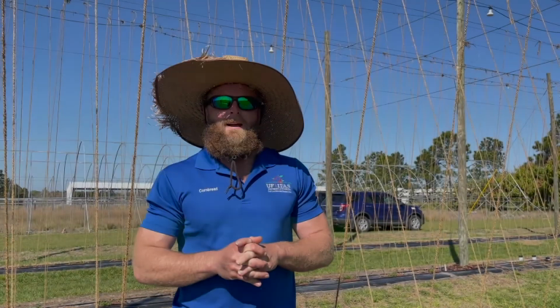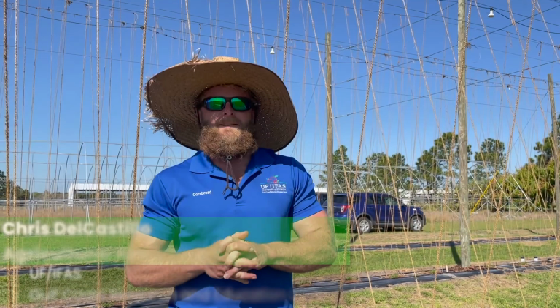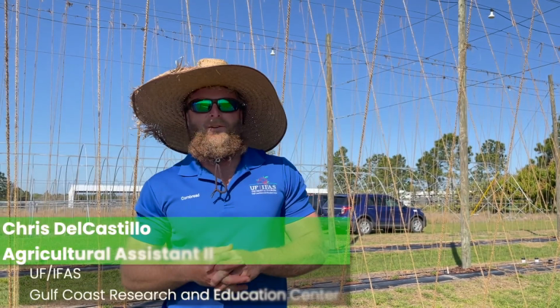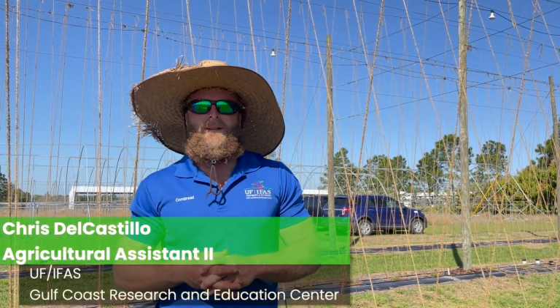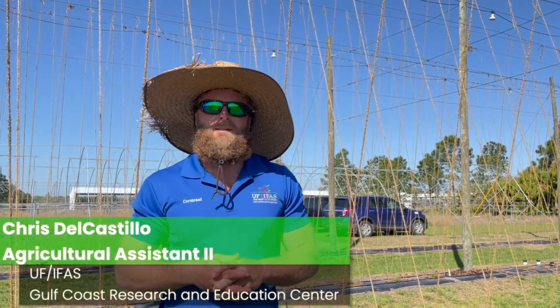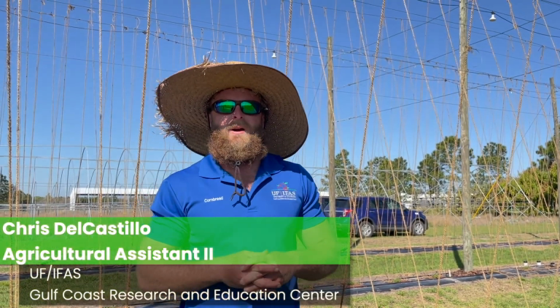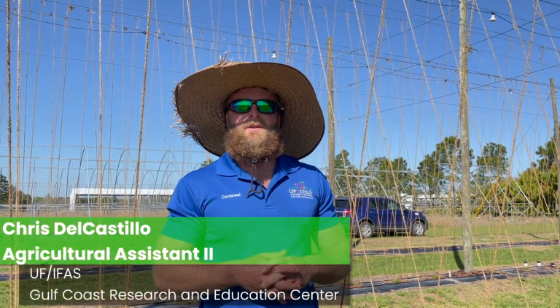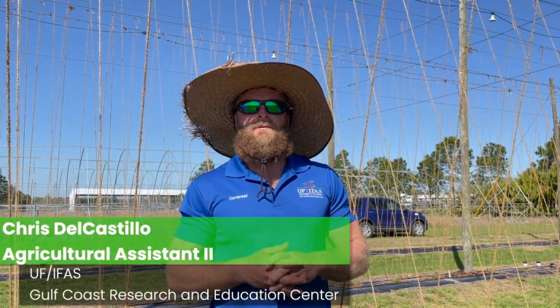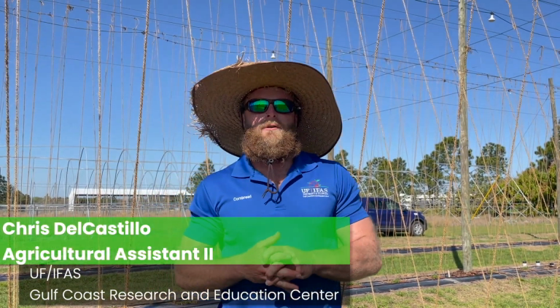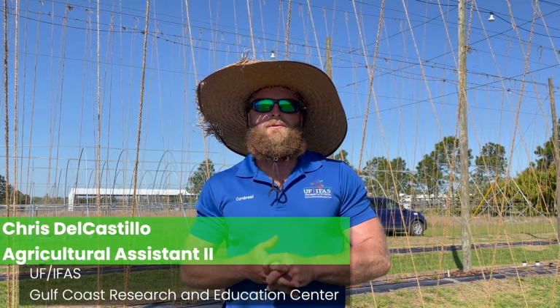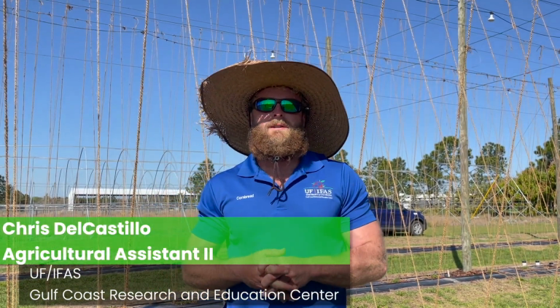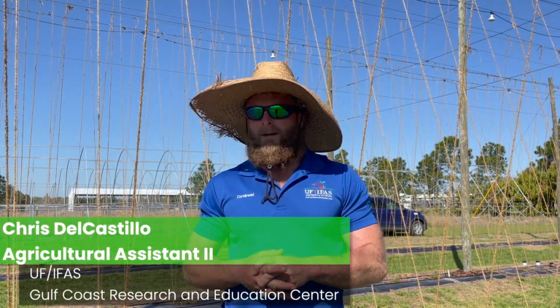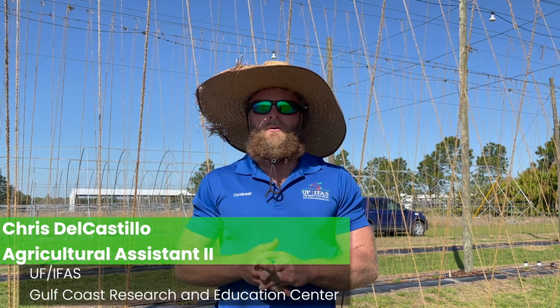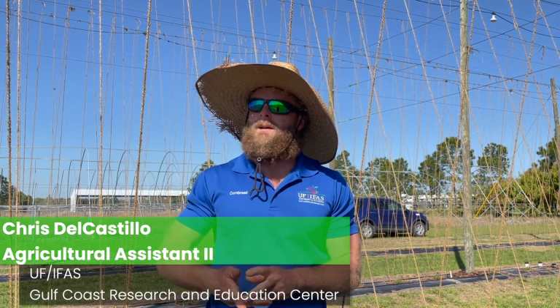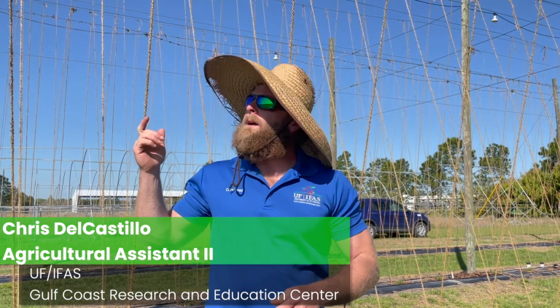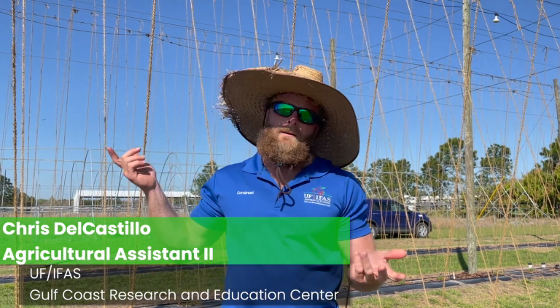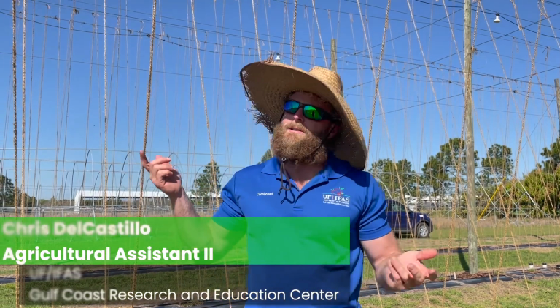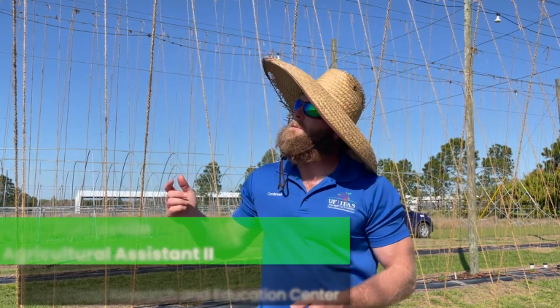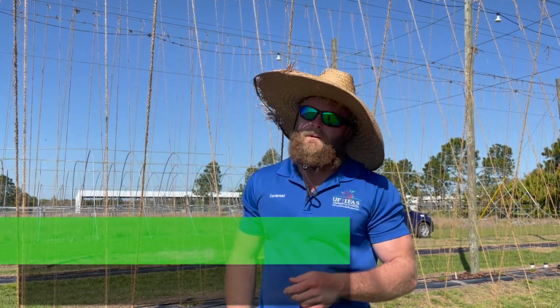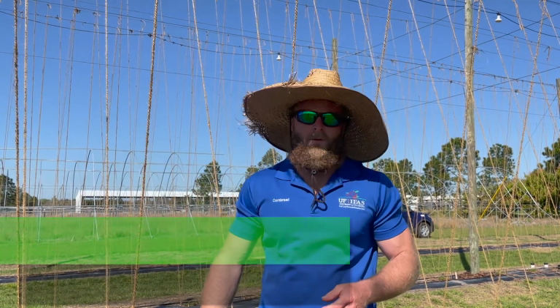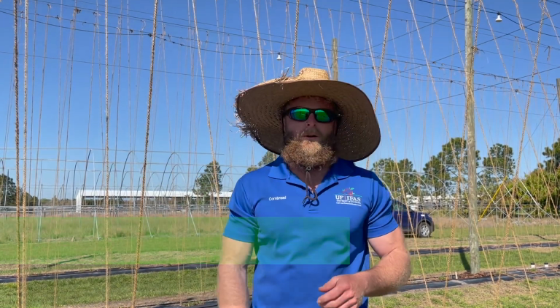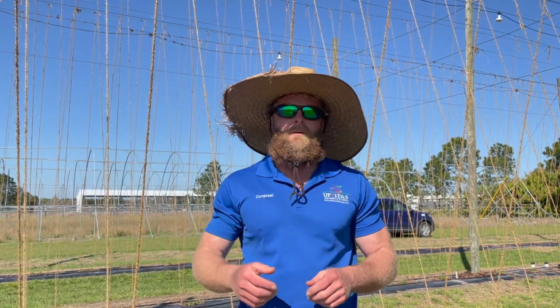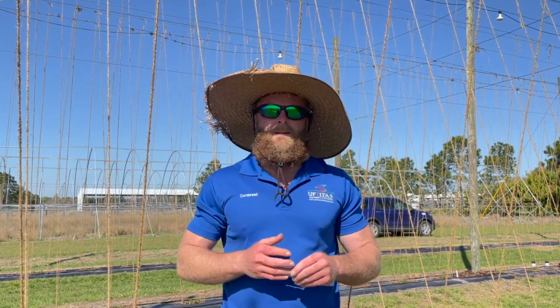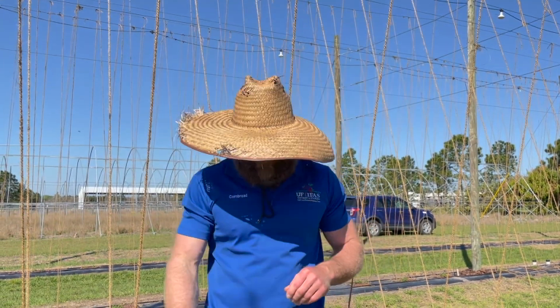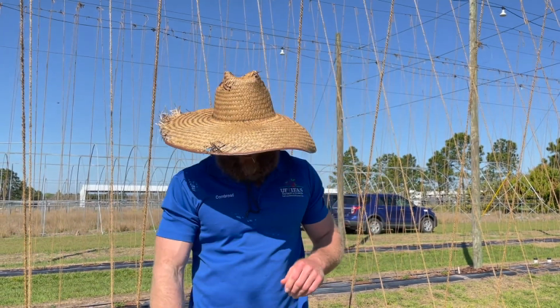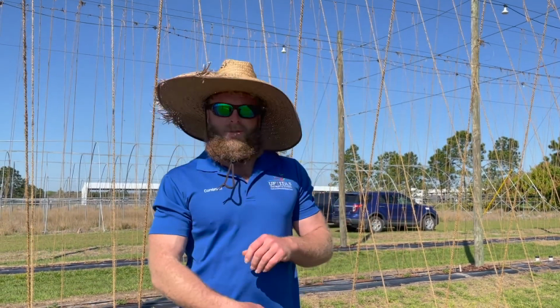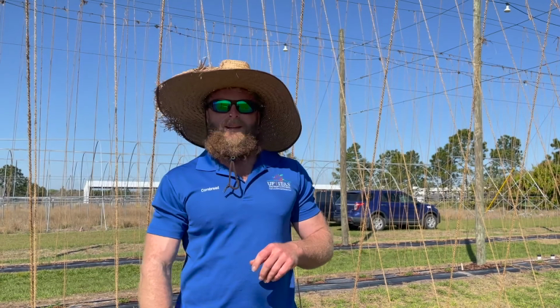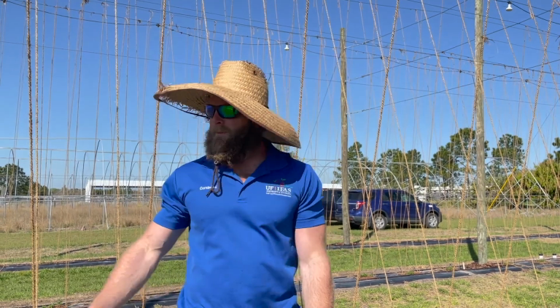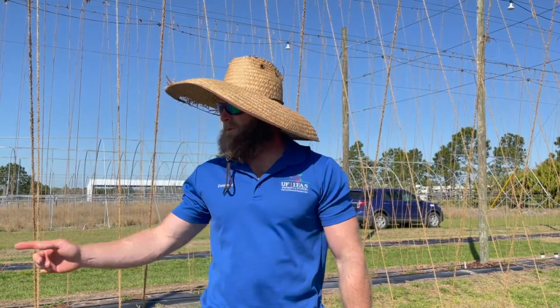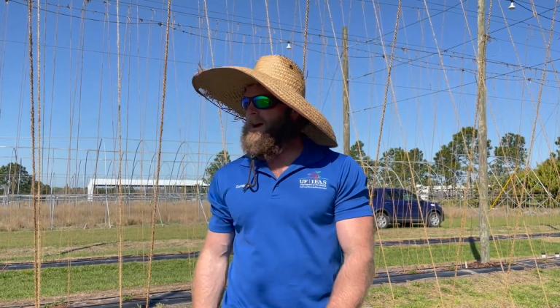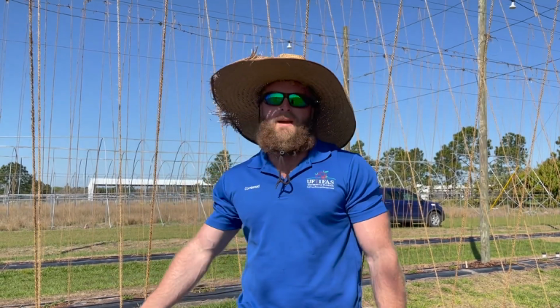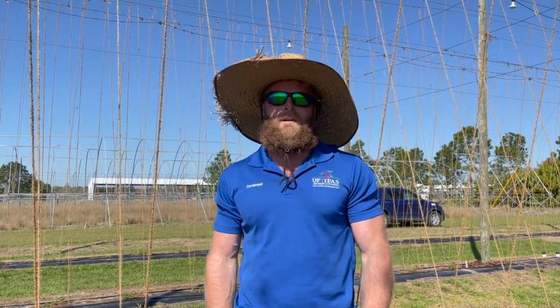Hey guys, good afternoon. Today we're at the University of Florida Gulf Coast Research Center. I'm Chris and this is our hops field. We're going to go over a few things — some tools you need and some of the steps we take out here to make it a little easier.